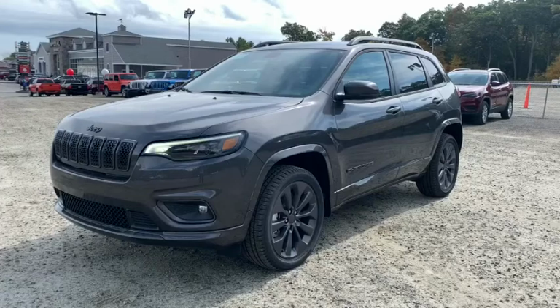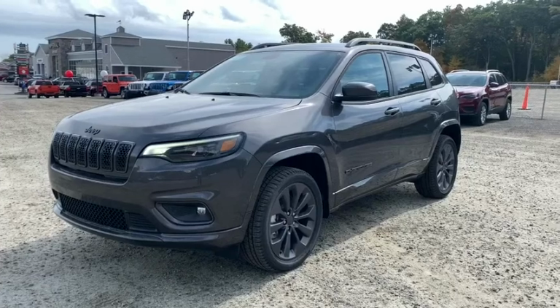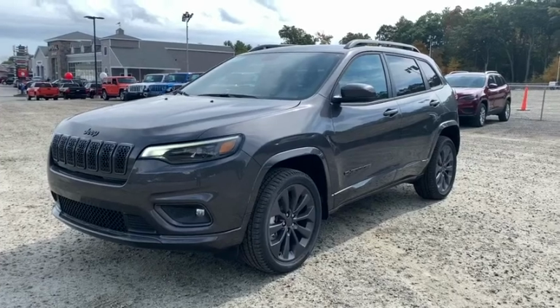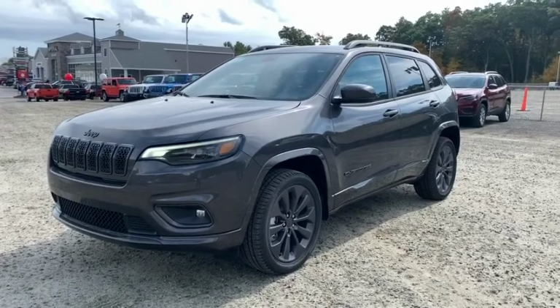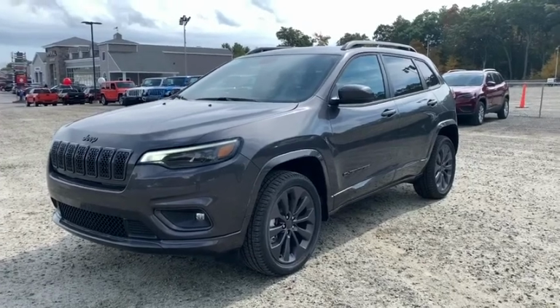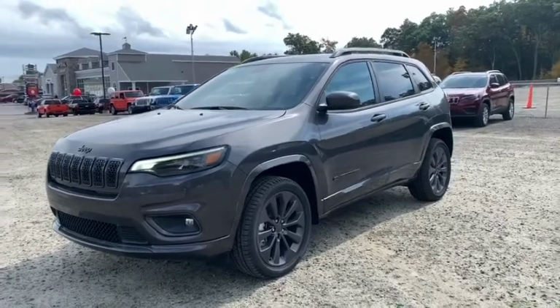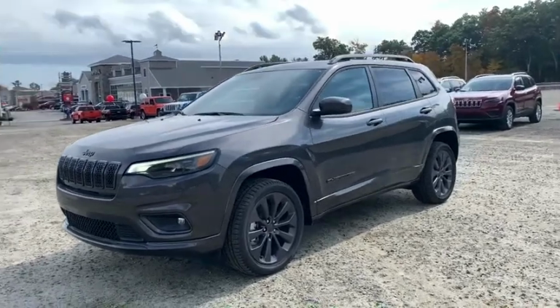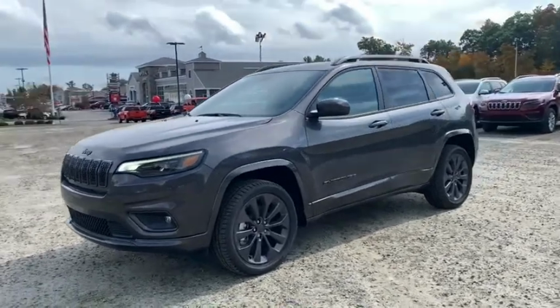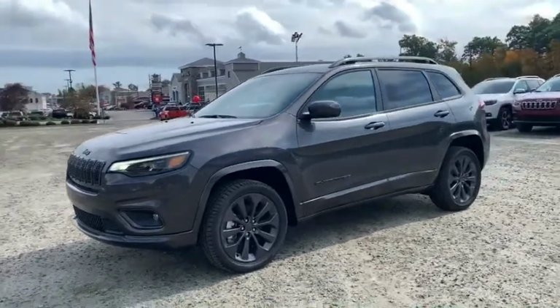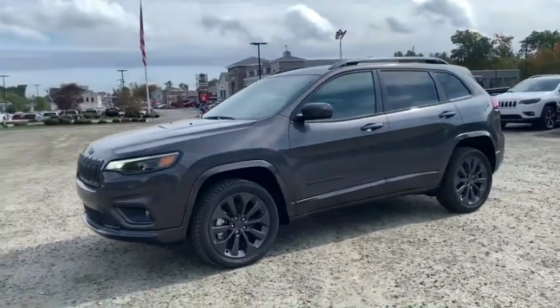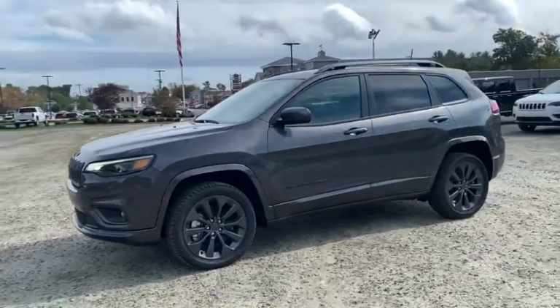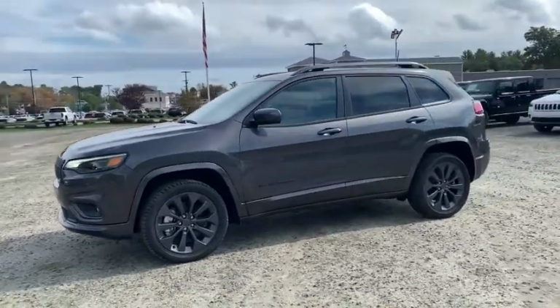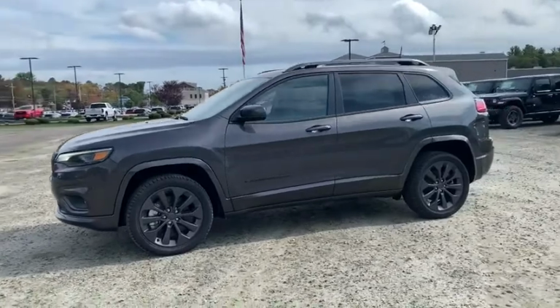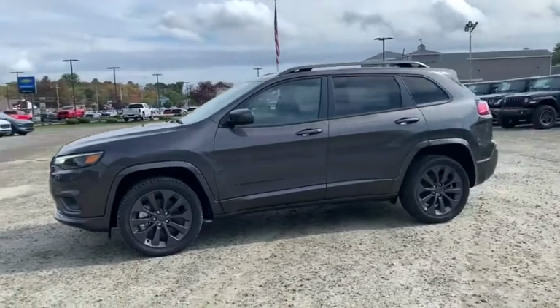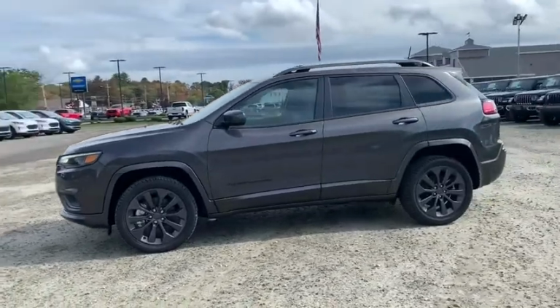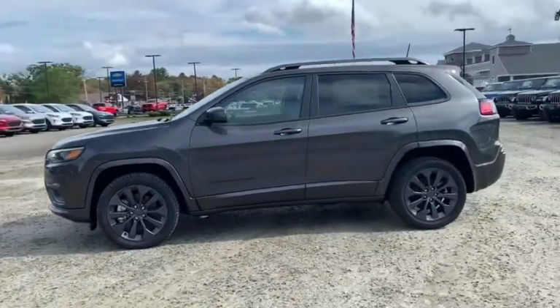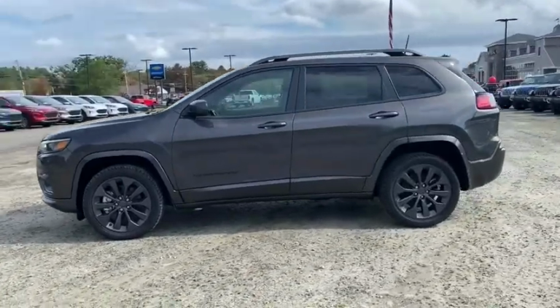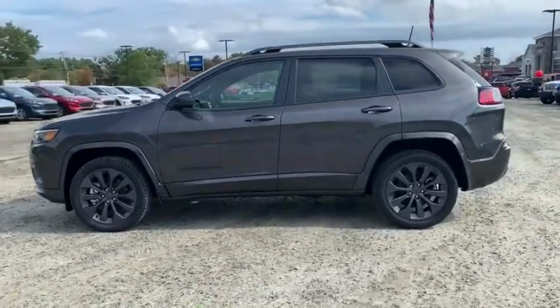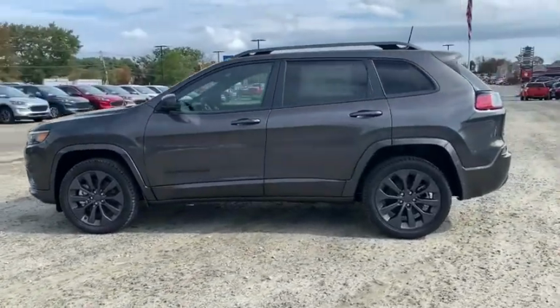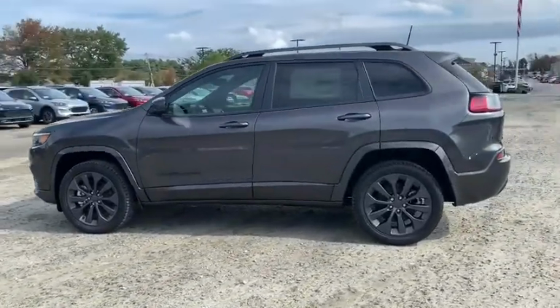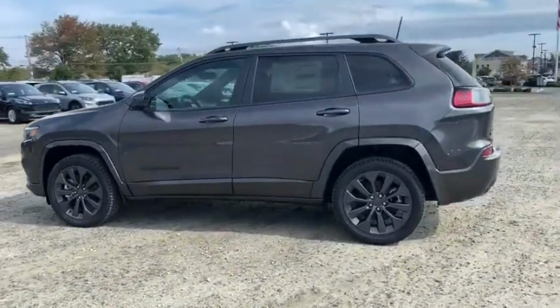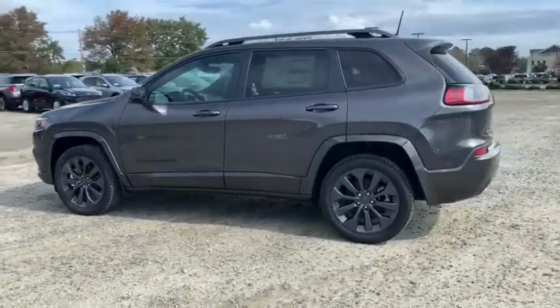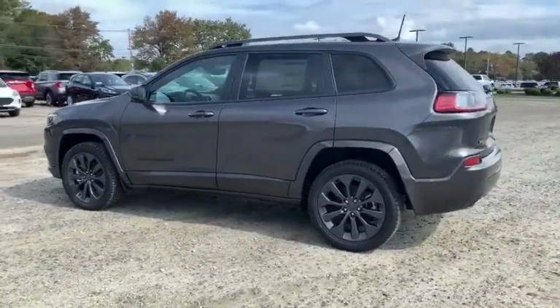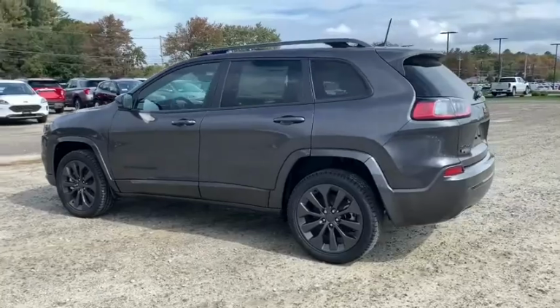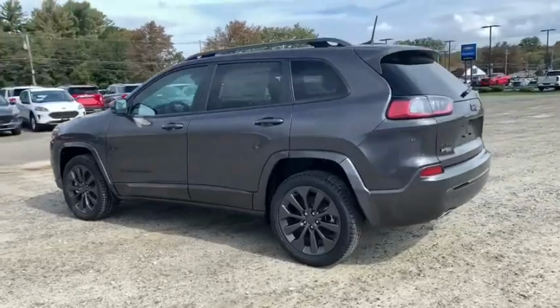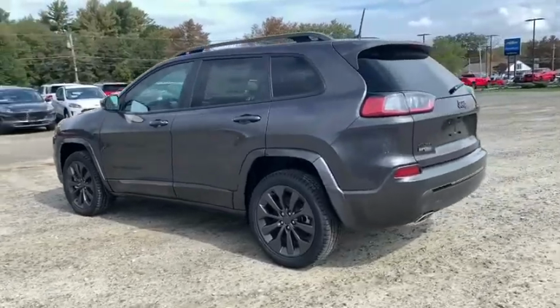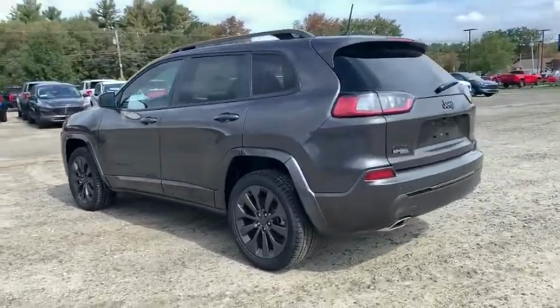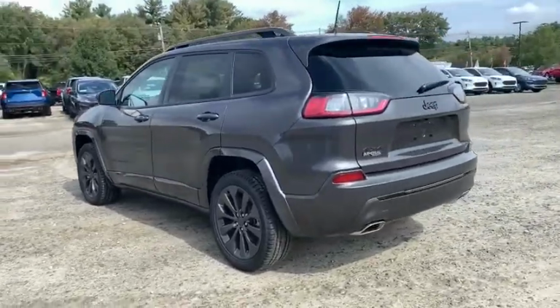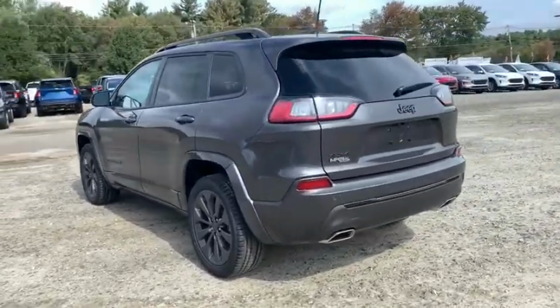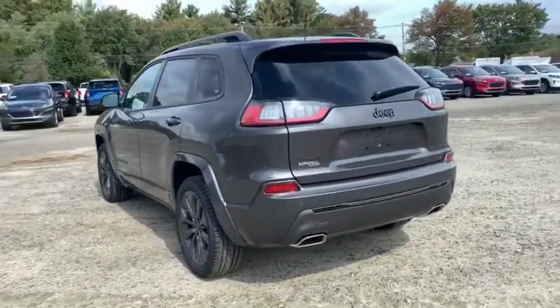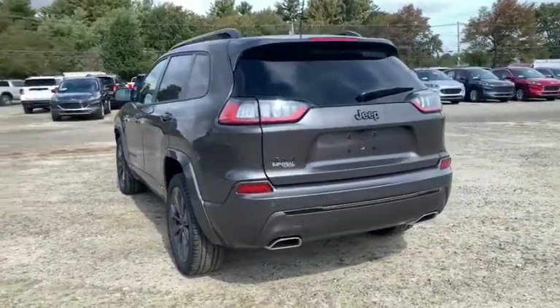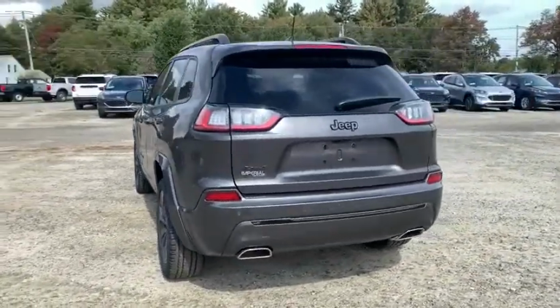Make a great choice today with the 2020 Jeep Cherokee. The Jeep Cherokee offers superior off-road capability. This makes the Cherokee a fine choice for families who venture off-road or vacation in the mountains or other remote areas.